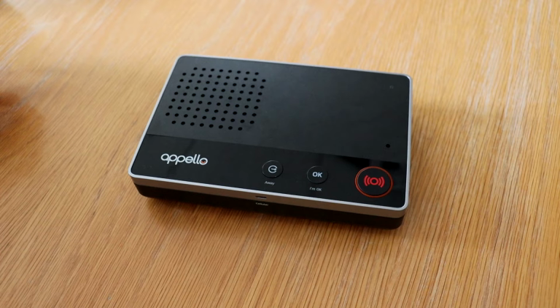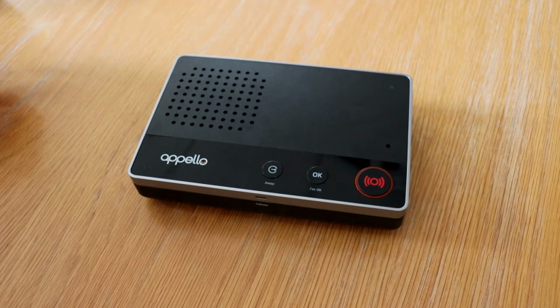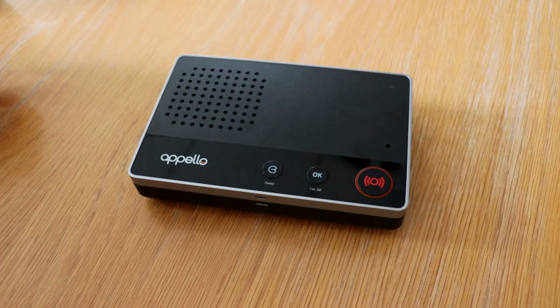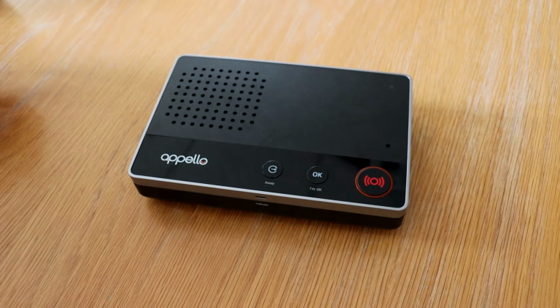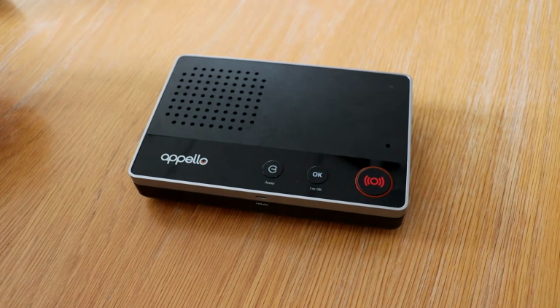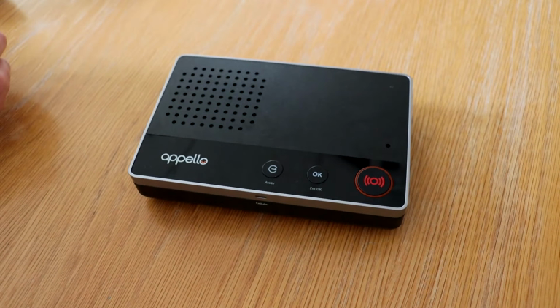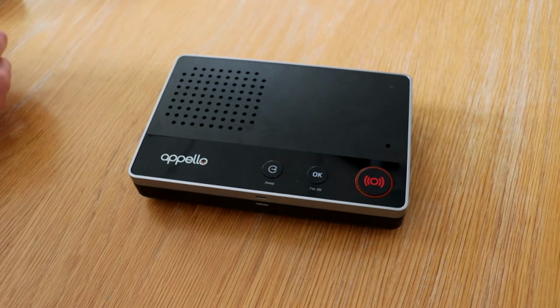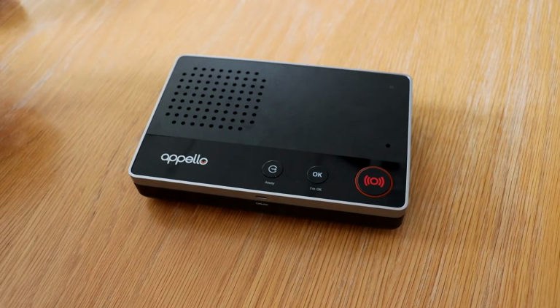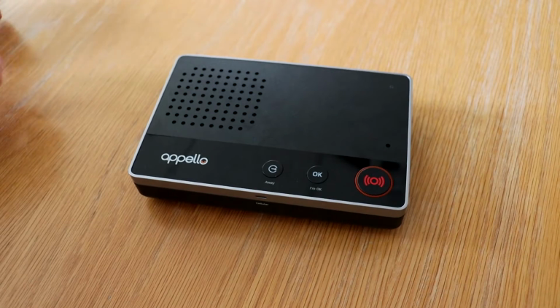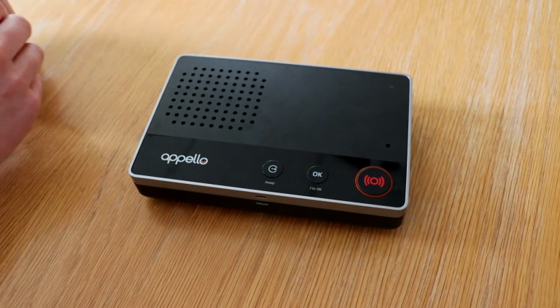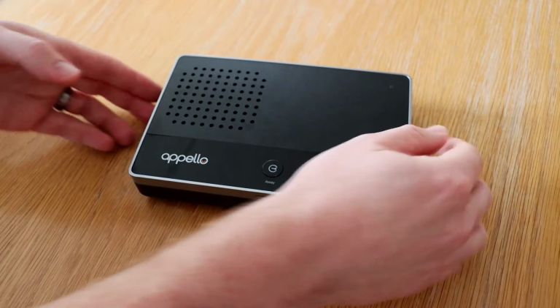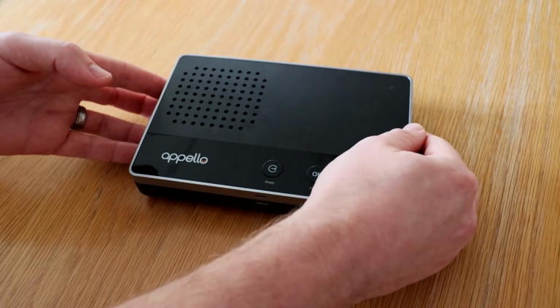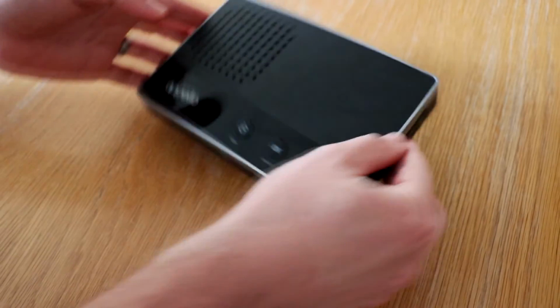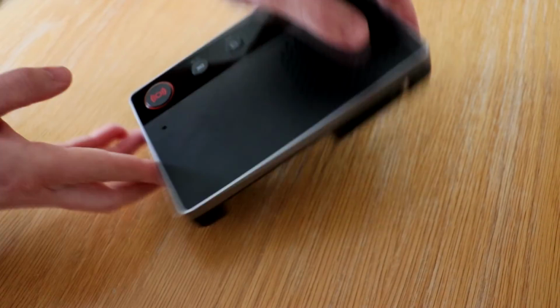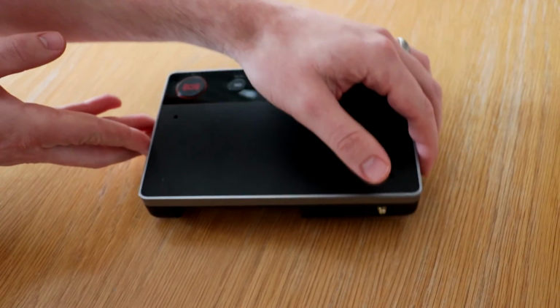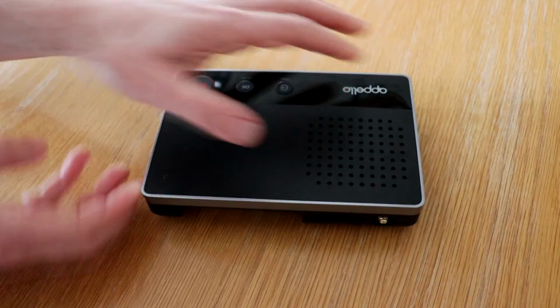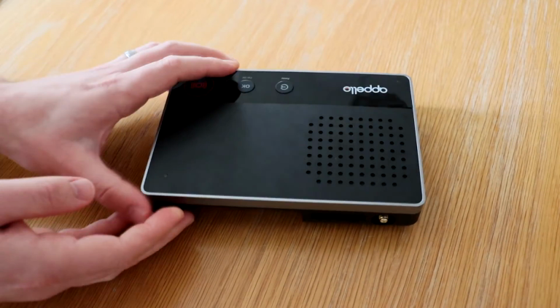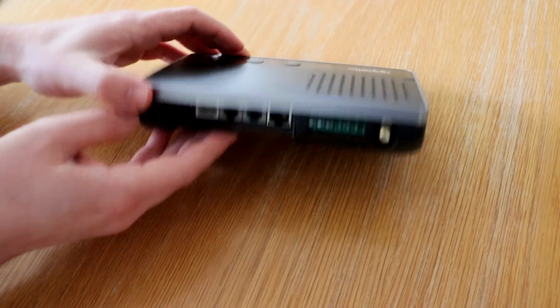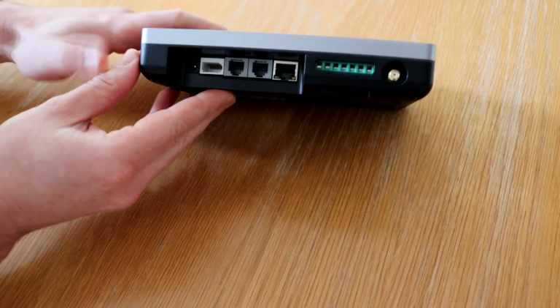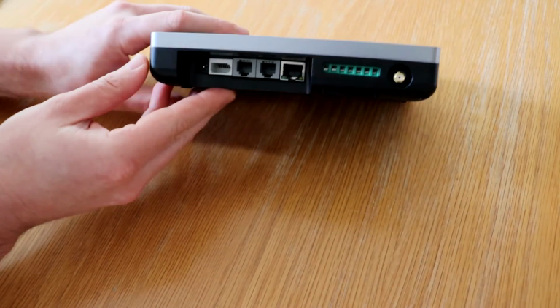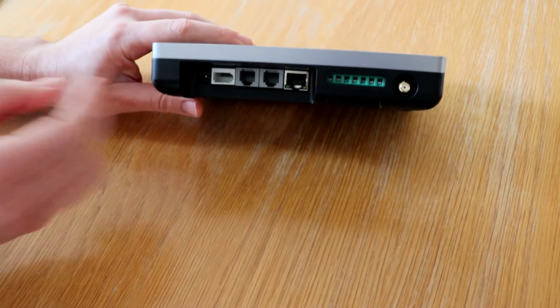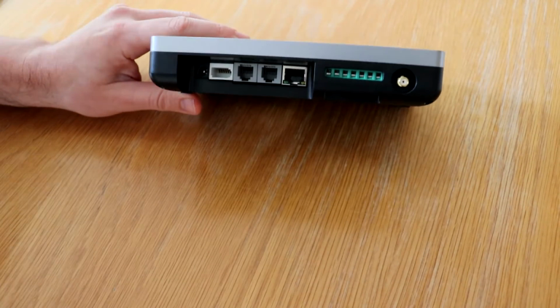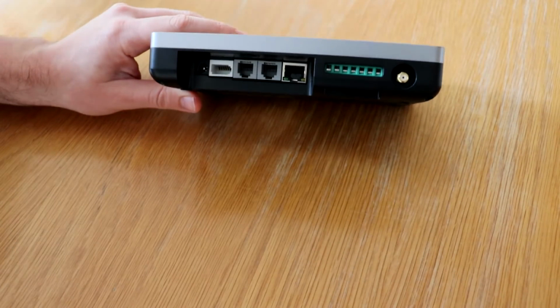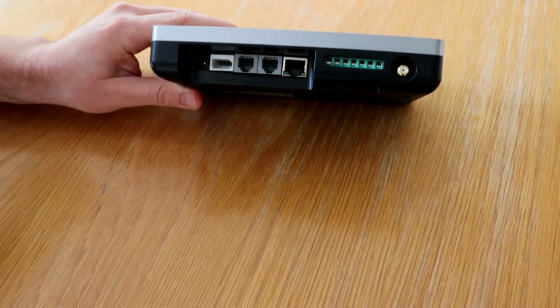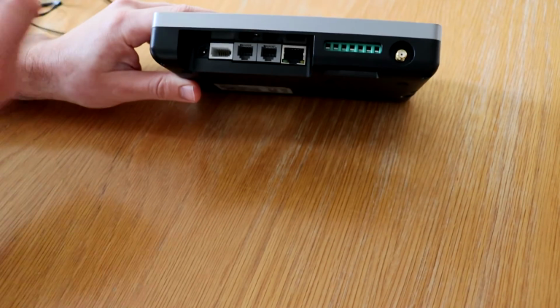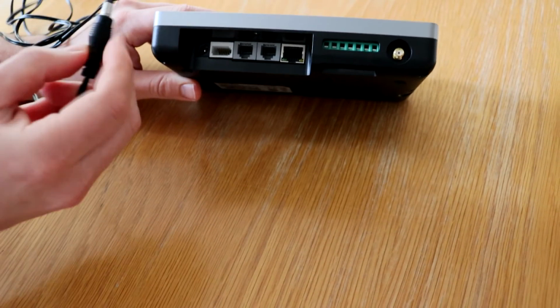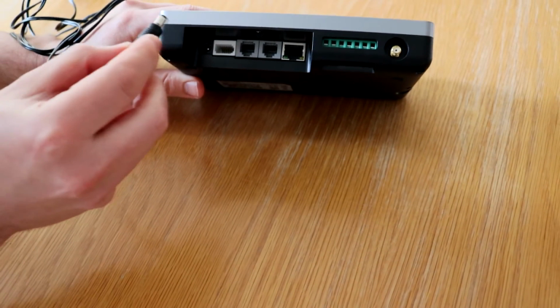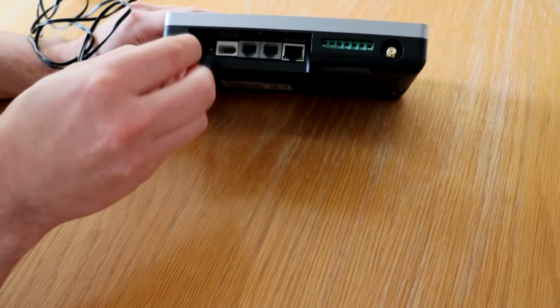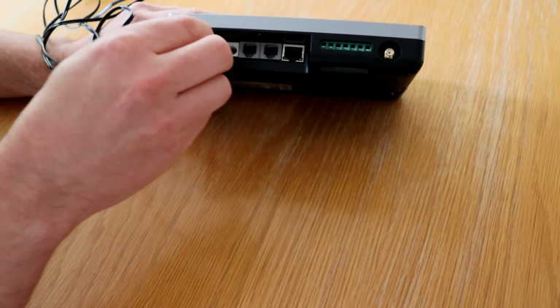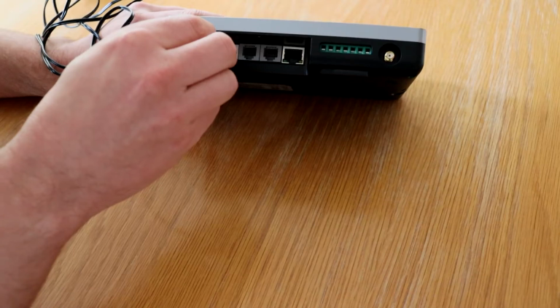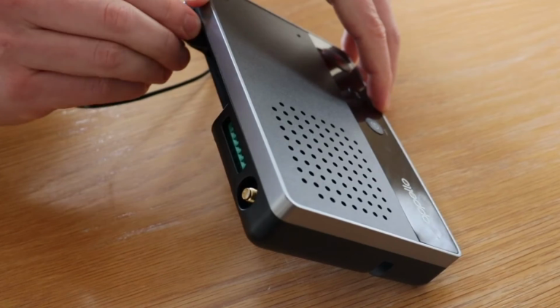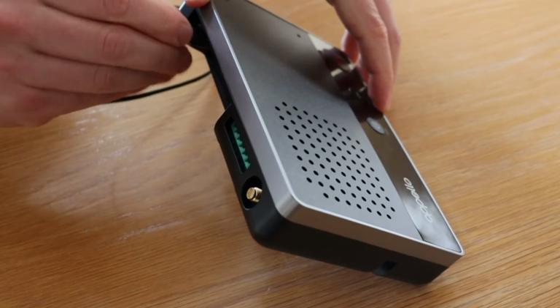Having installed the battery, the final step is to connect the mains power supply. This connects to the reverse of the smart life unit — take the power cable and fully insert into the port on the left hand side.